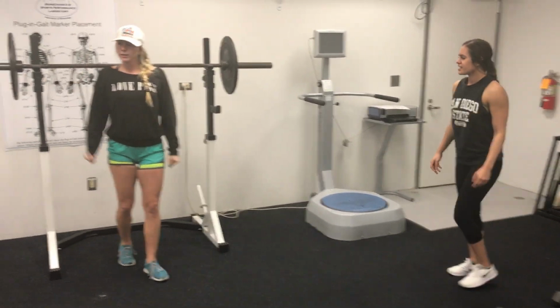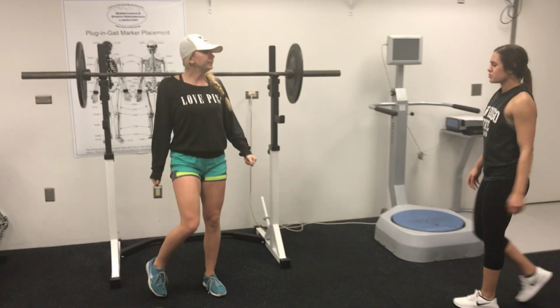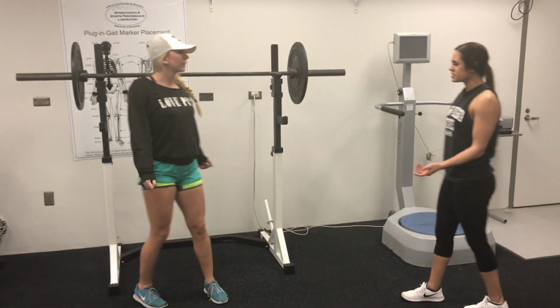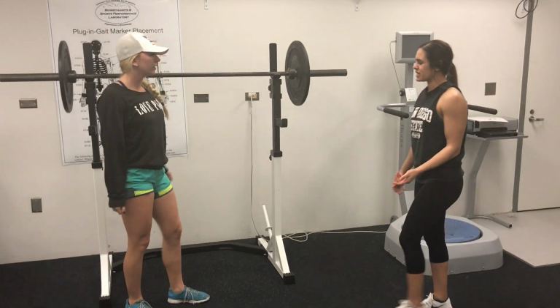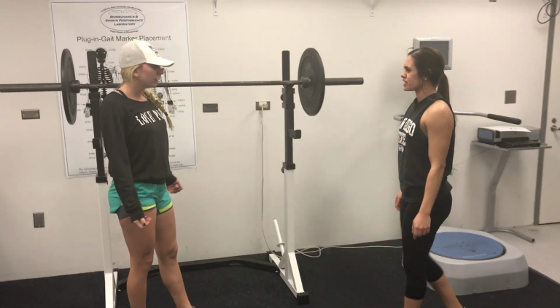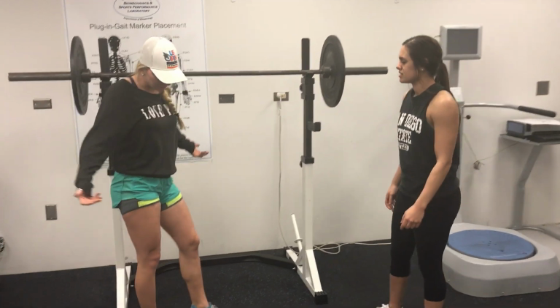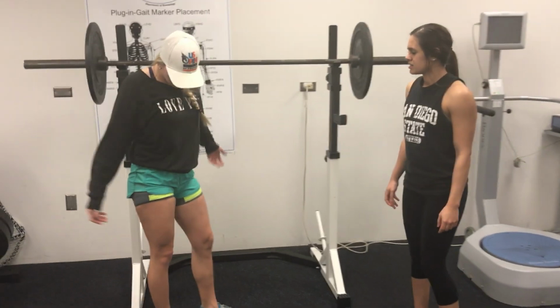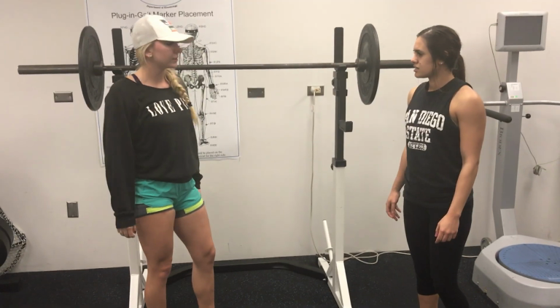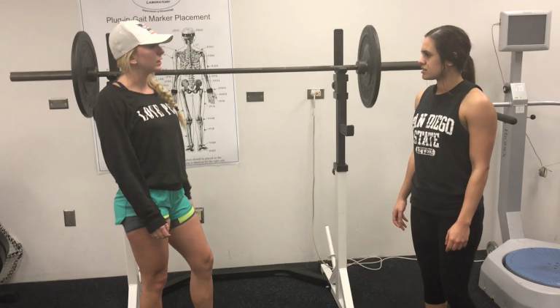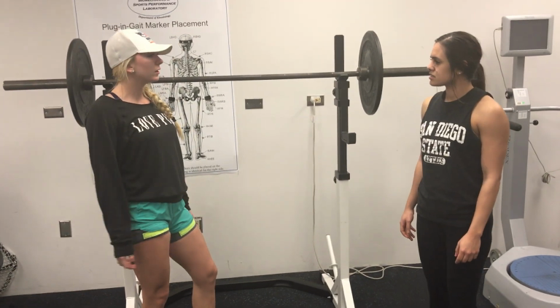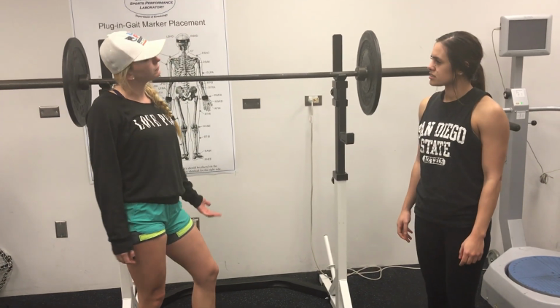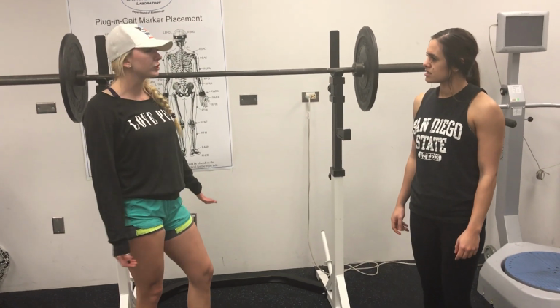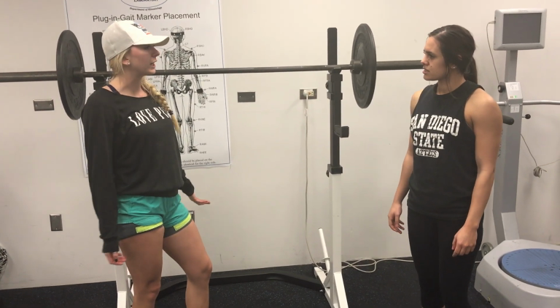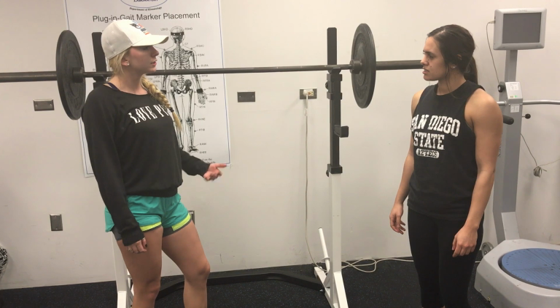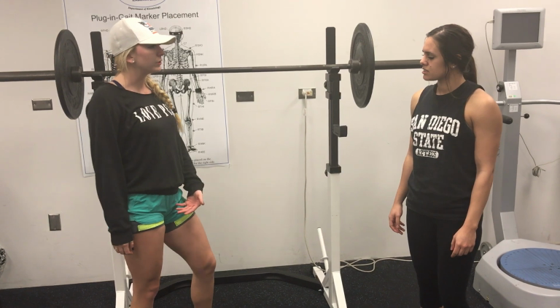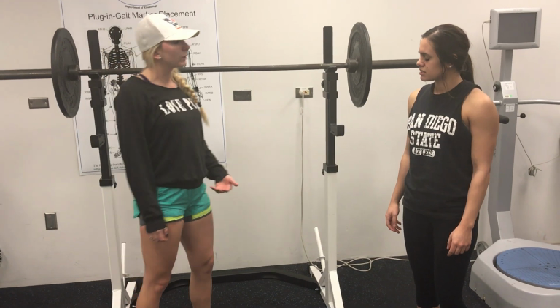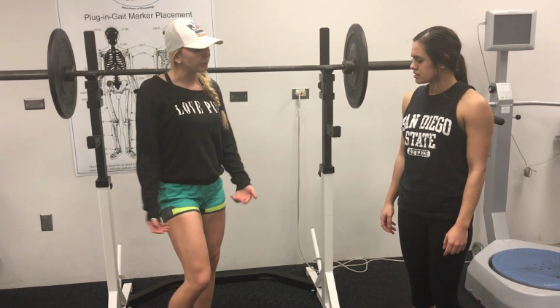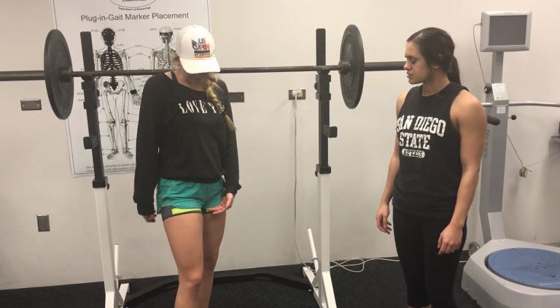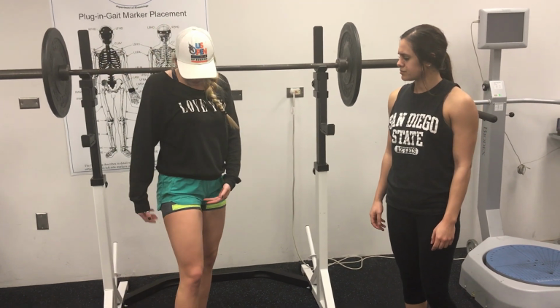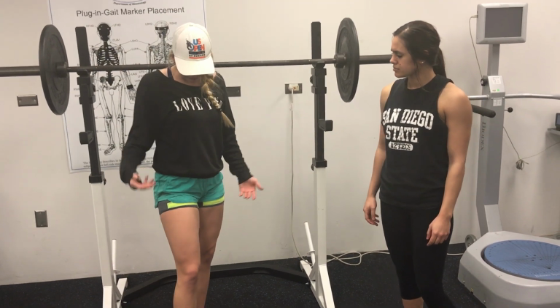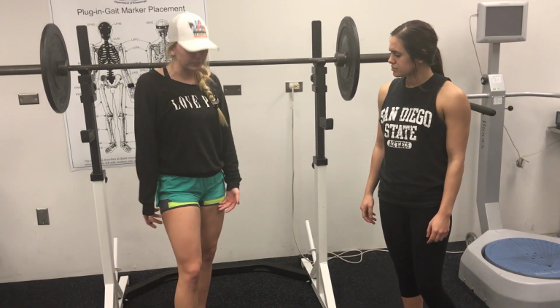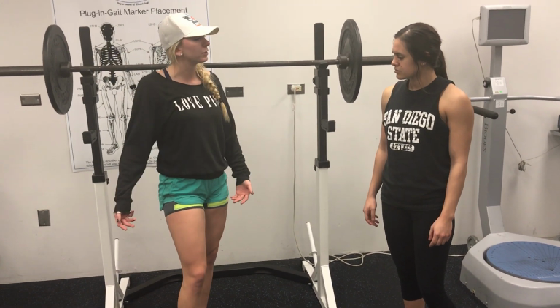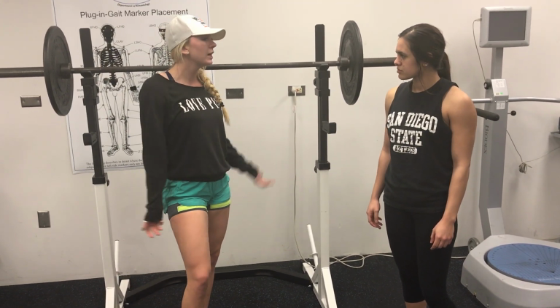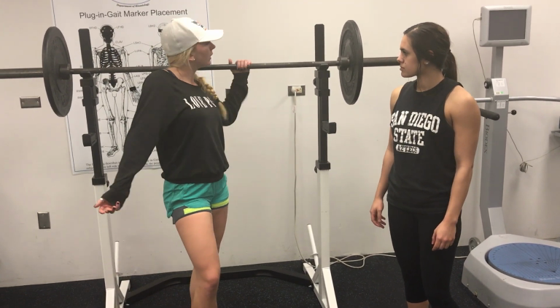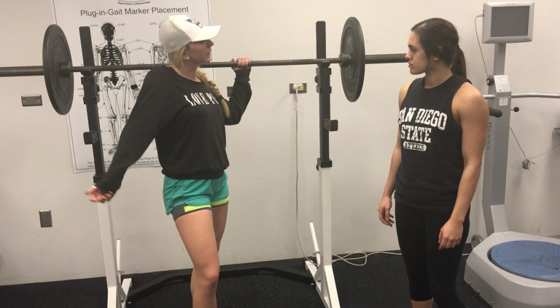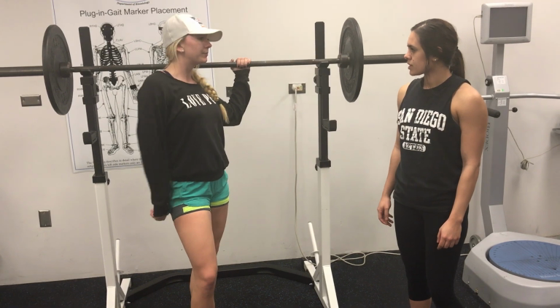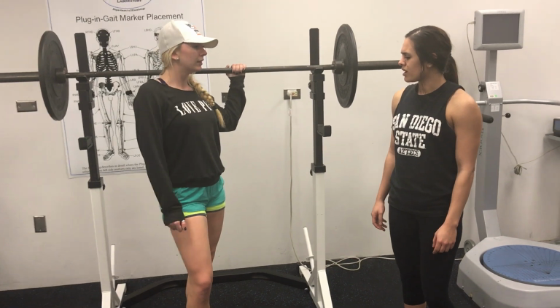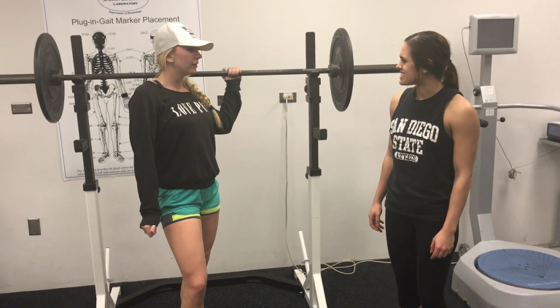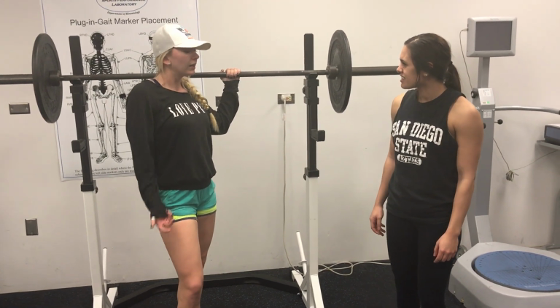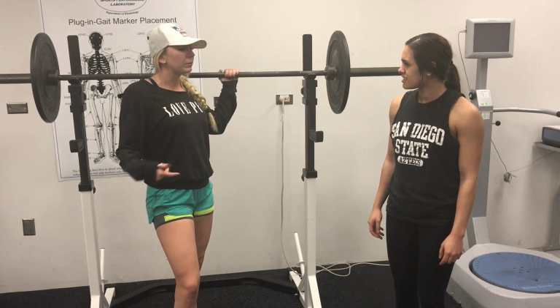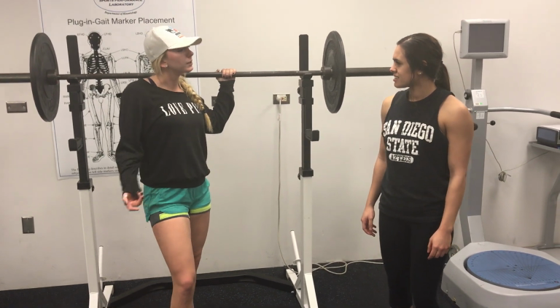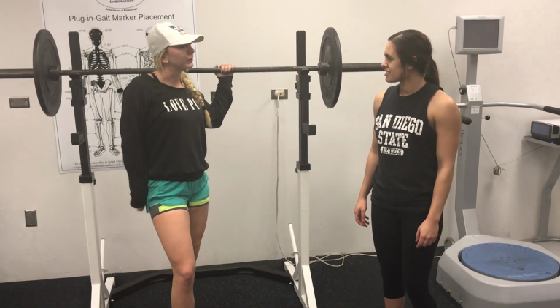Hey, what are you using those bands for? I'm actually trying a training method called blood flow restriction training. What I'm doing is cutting off my venous blood supply in order to gain muscle hypertrophy at a lower intensity. Is that safe? Let me break it down a little bit more for you.